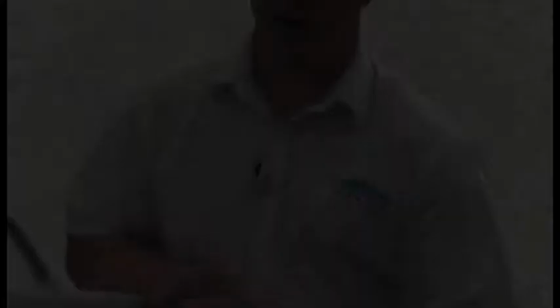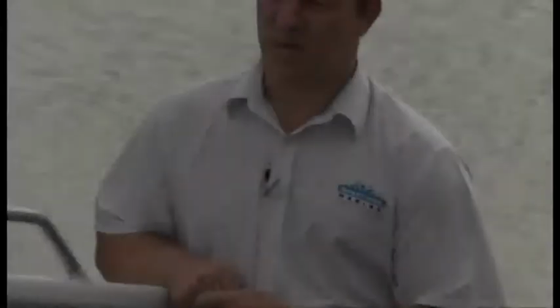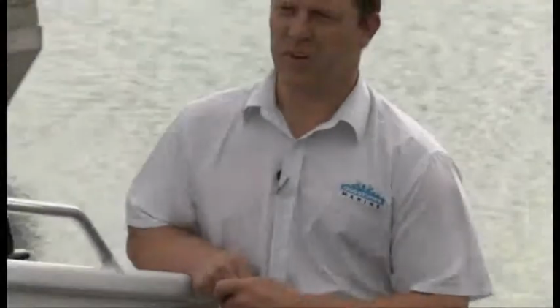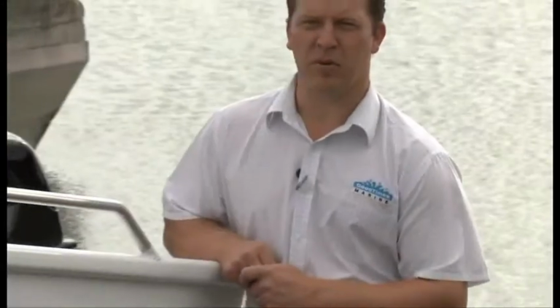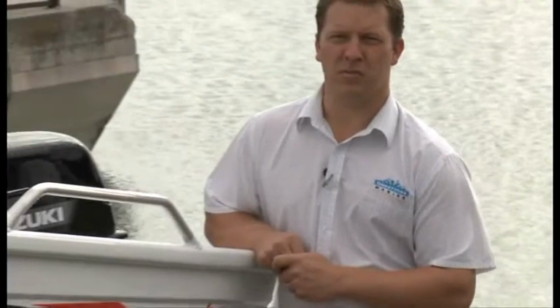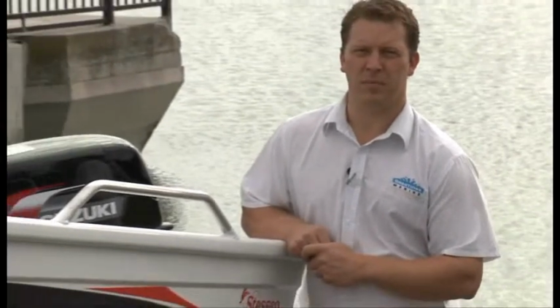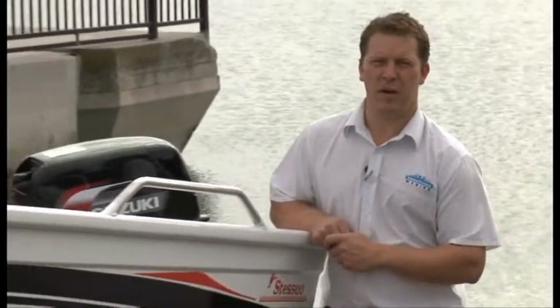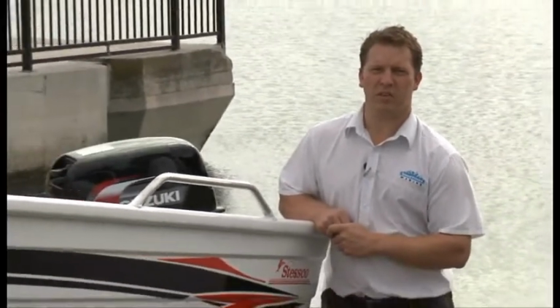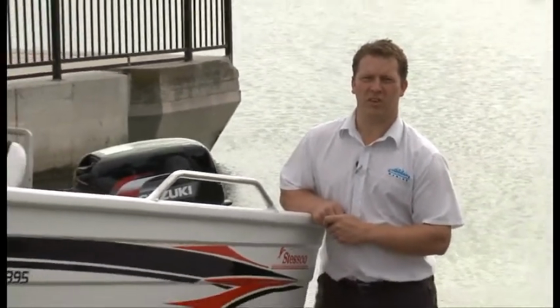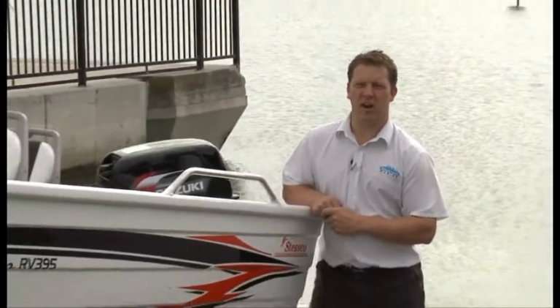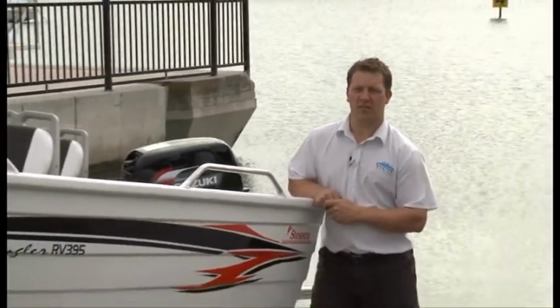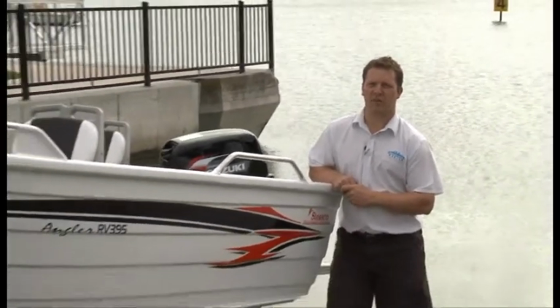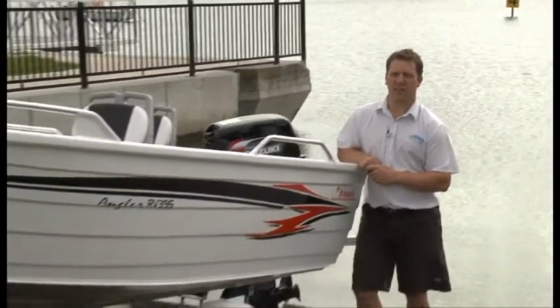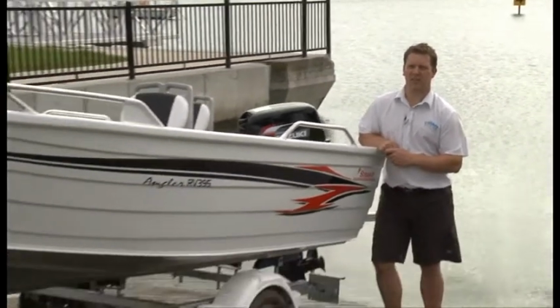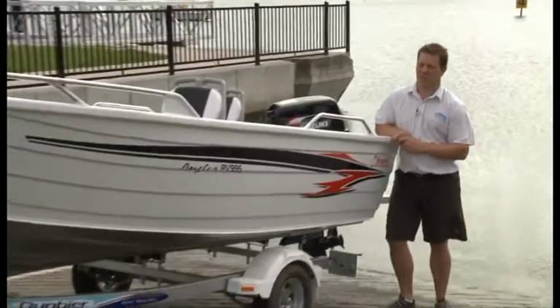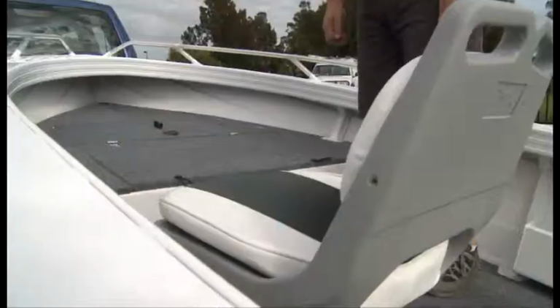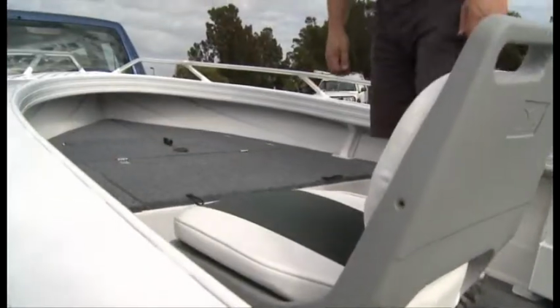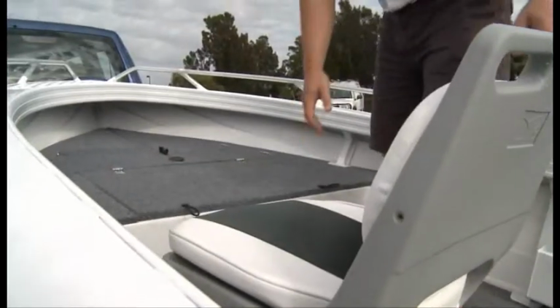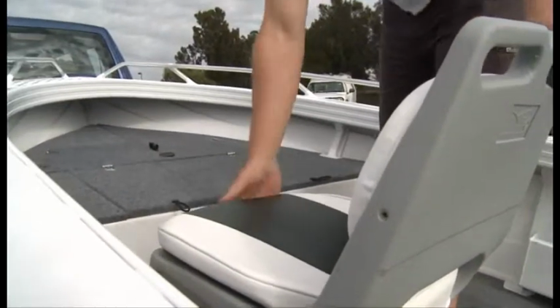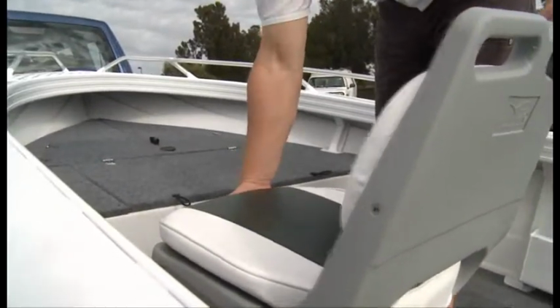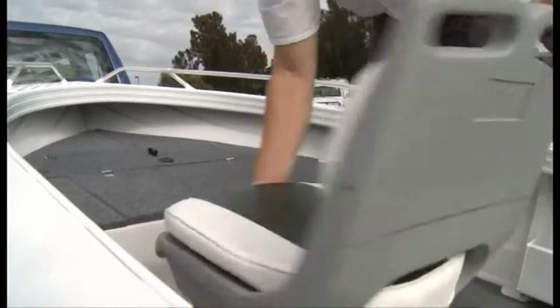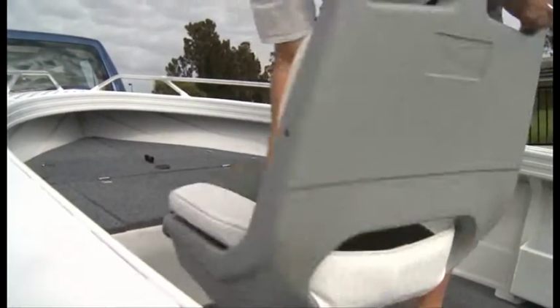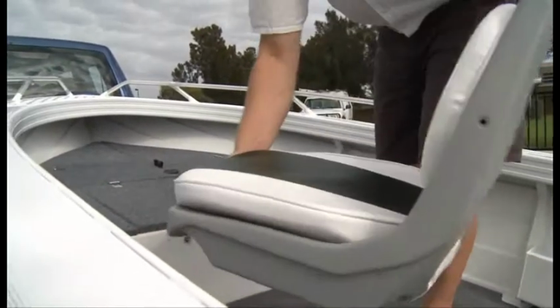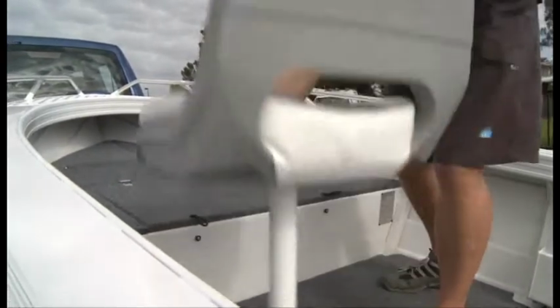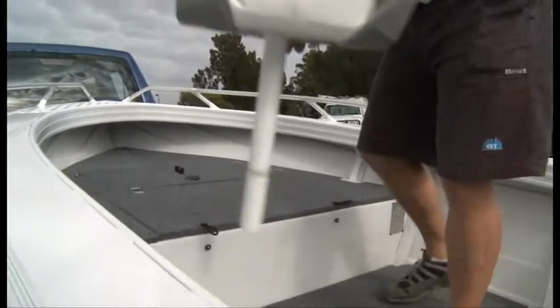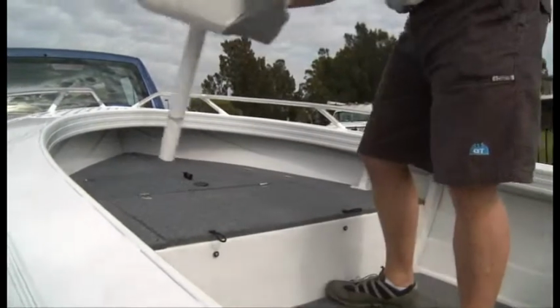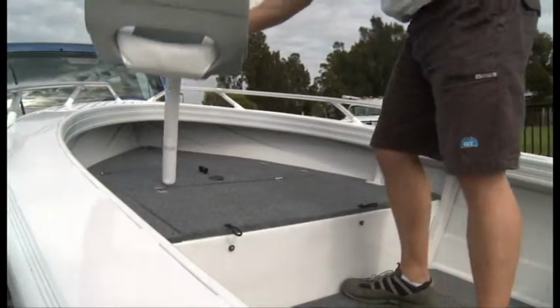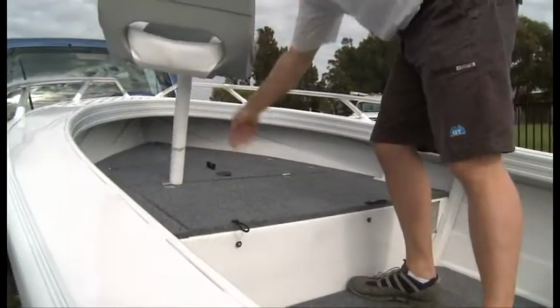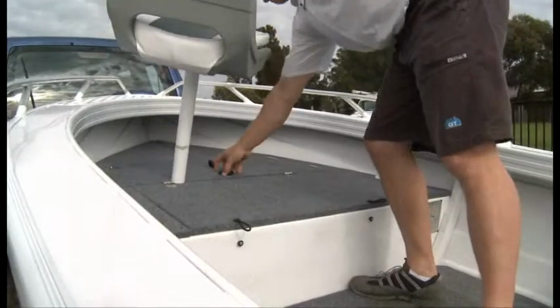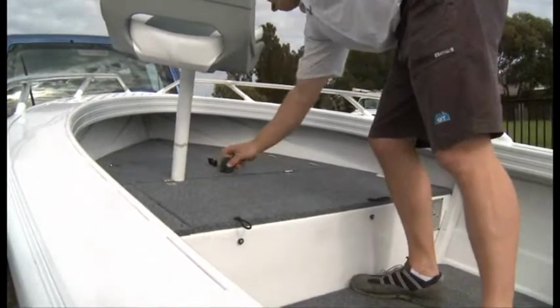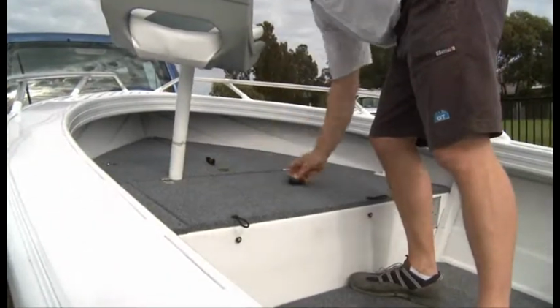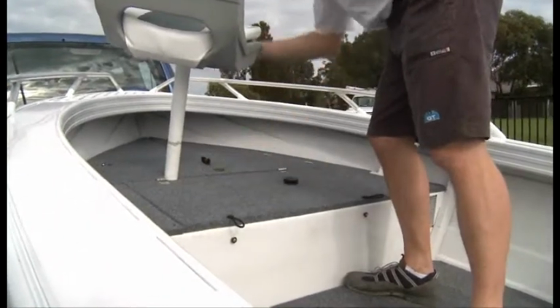Hi, I'm Derek from Good Times Marine. Today we're having a look at the Stesco RV395 Angler. This popular little model from Stesco has so many features making it a great little all-rounder for bay and estuary fishing.